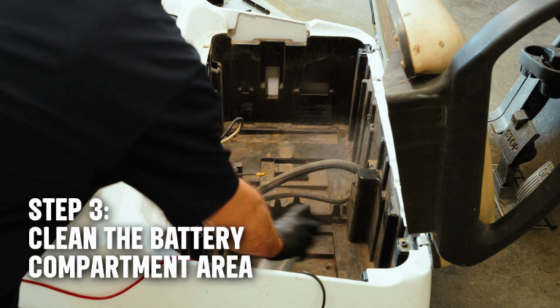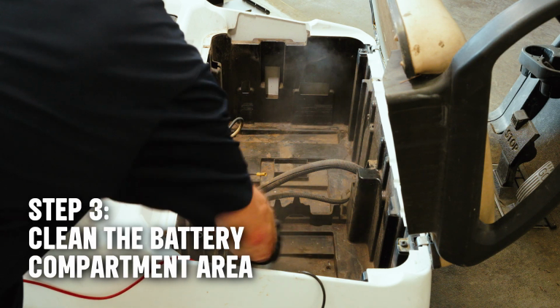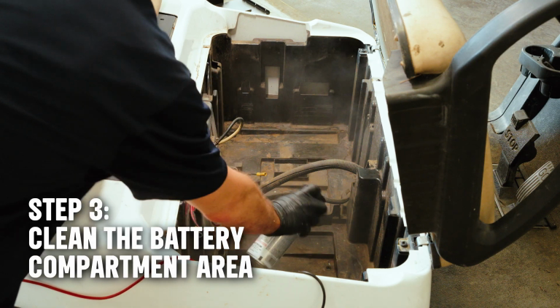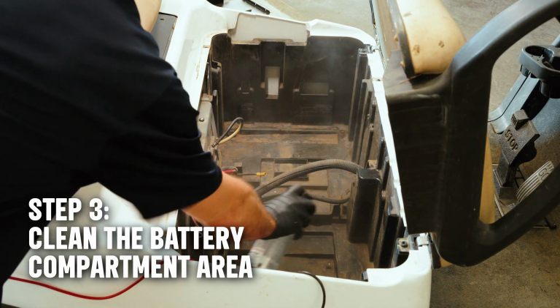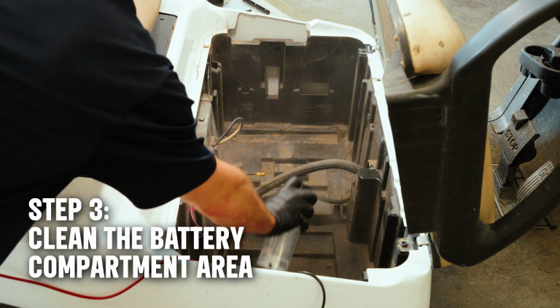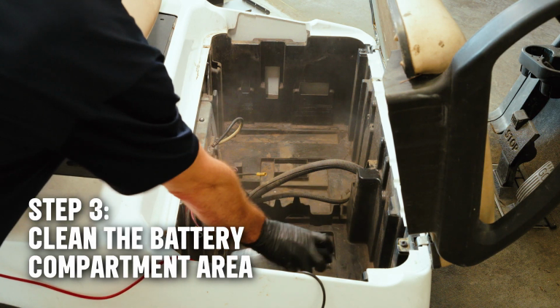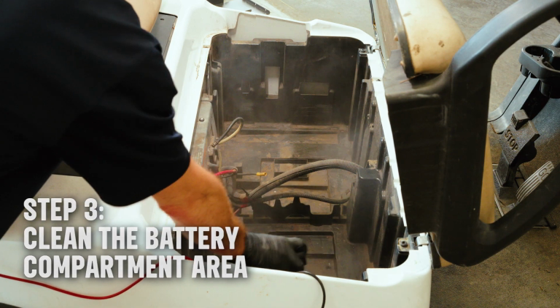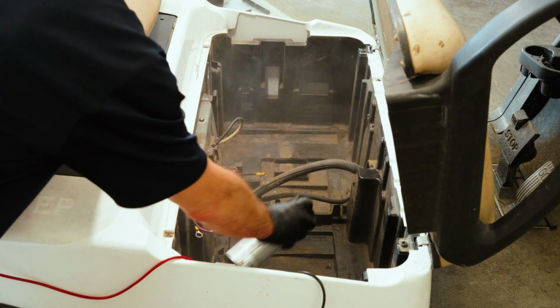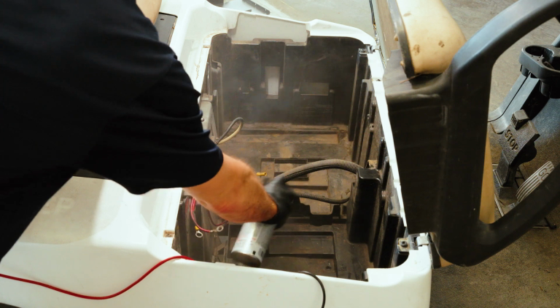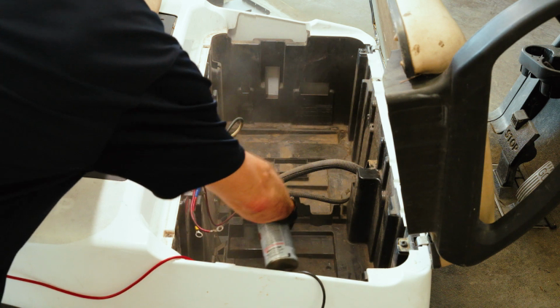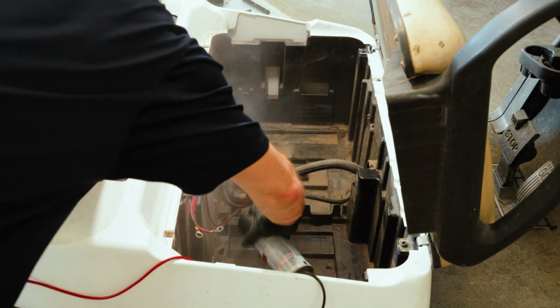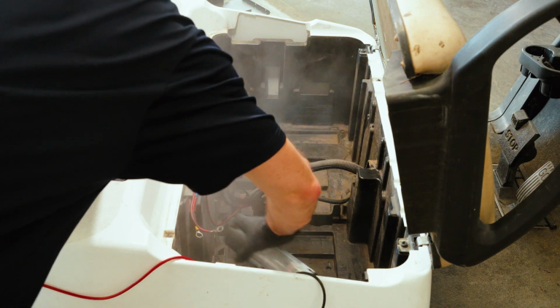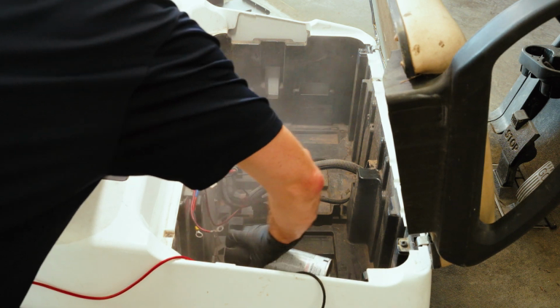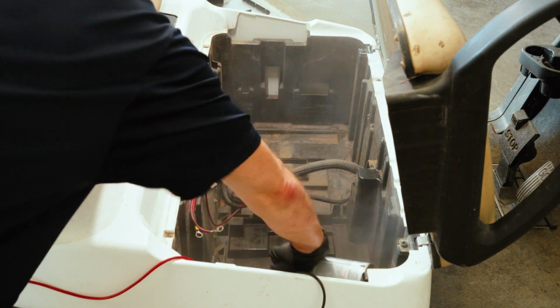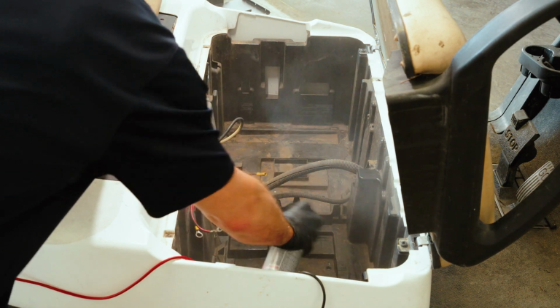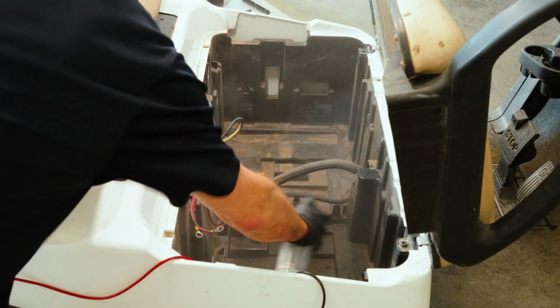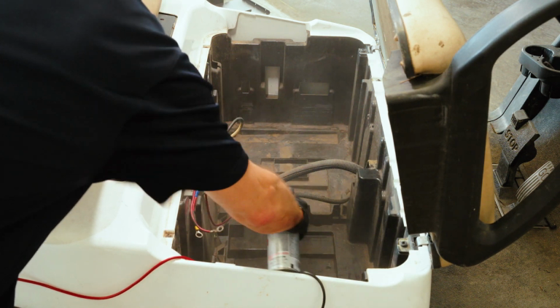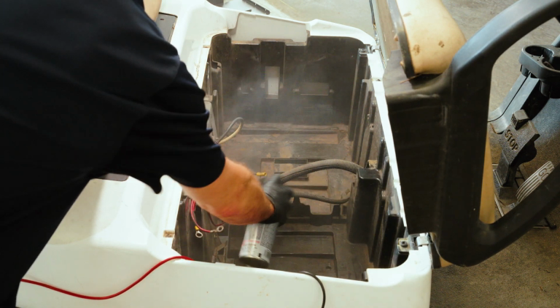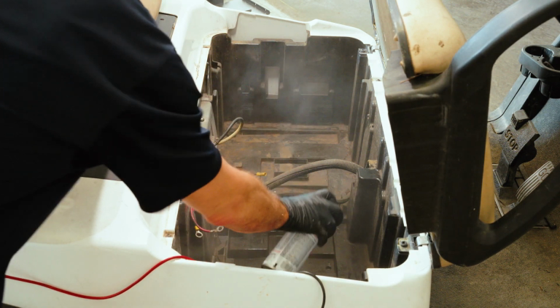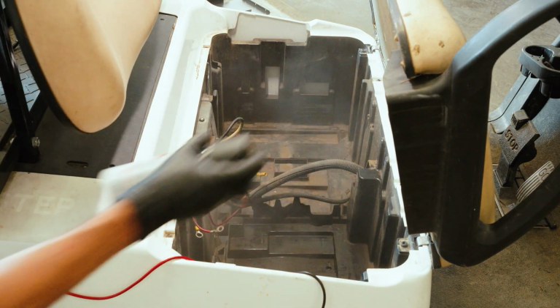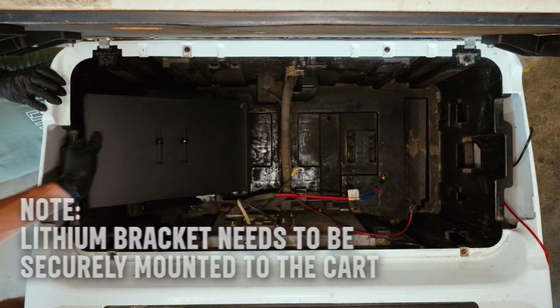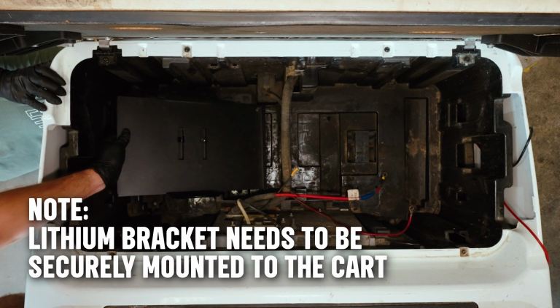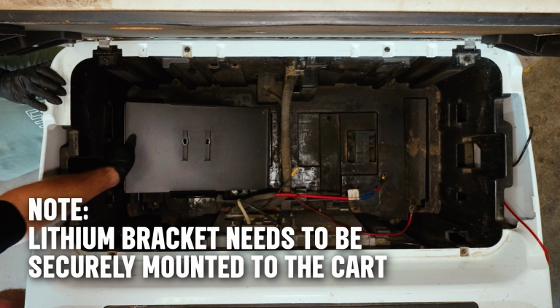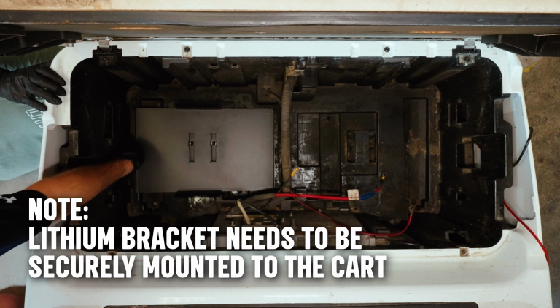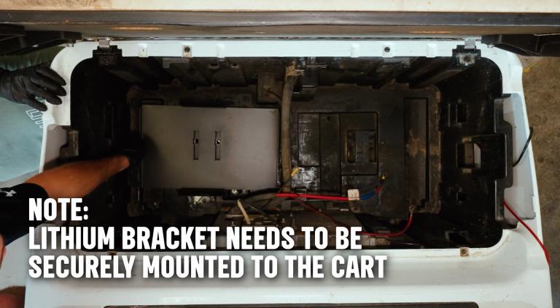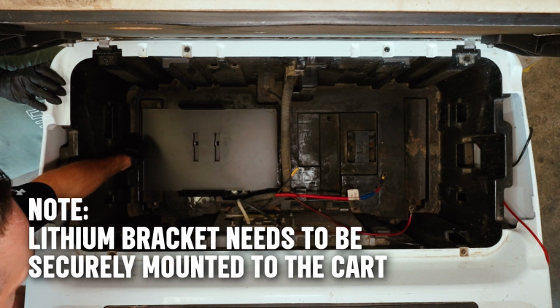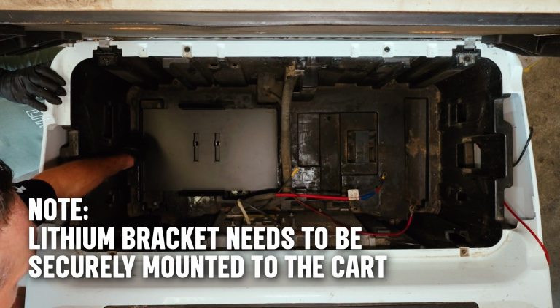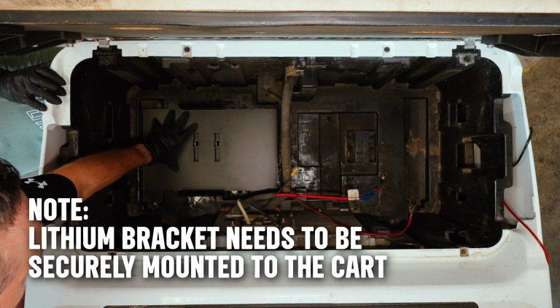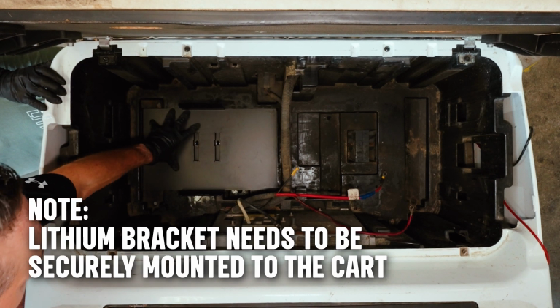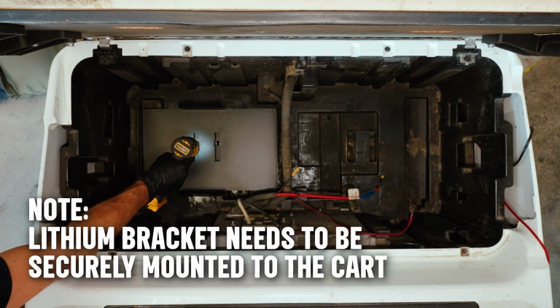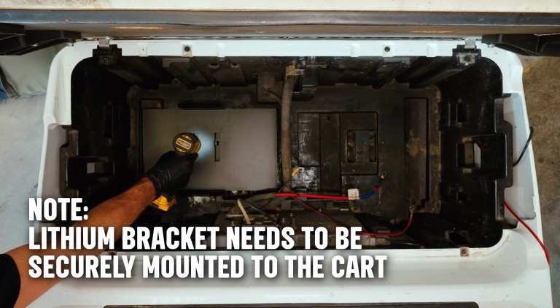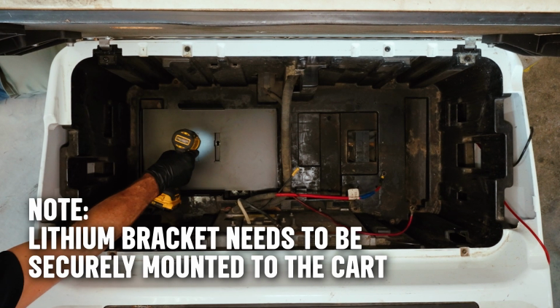A quick spray of rust prevention spray into the compartment will help keep things in top shape — we don't want any rust sneaking in later. If you have a lead acid battery tray, you'll need to remove that before you install the lithium battery tray.